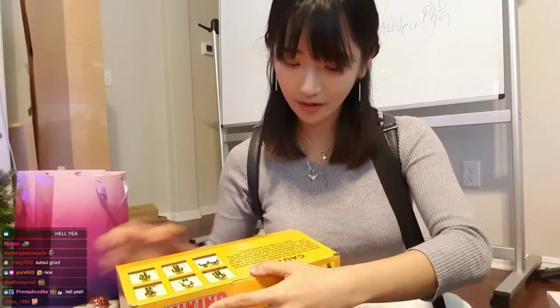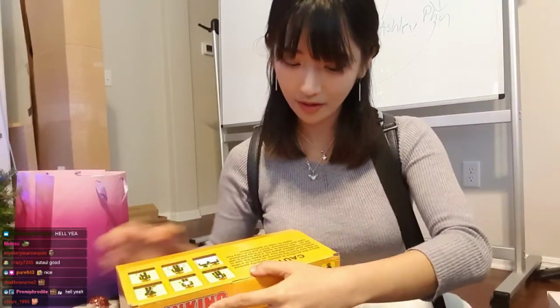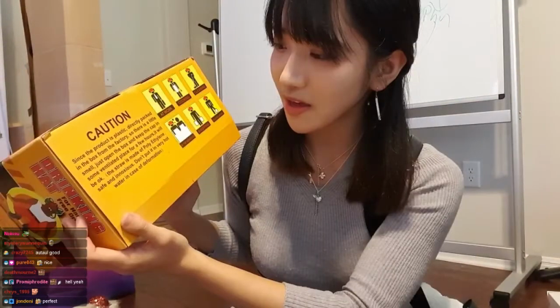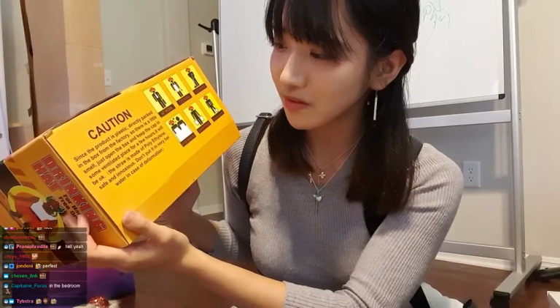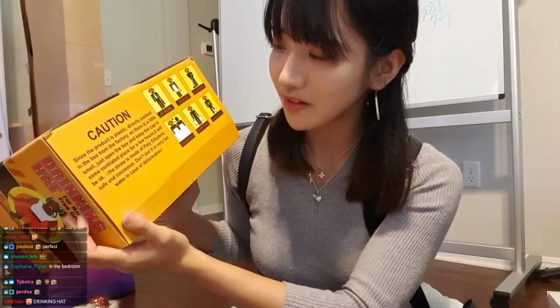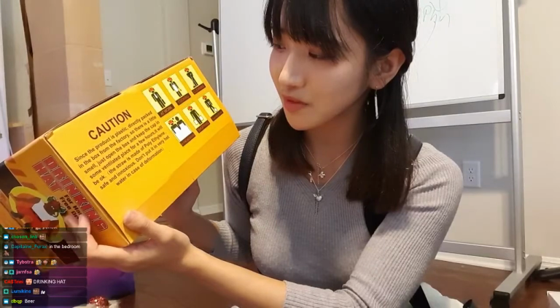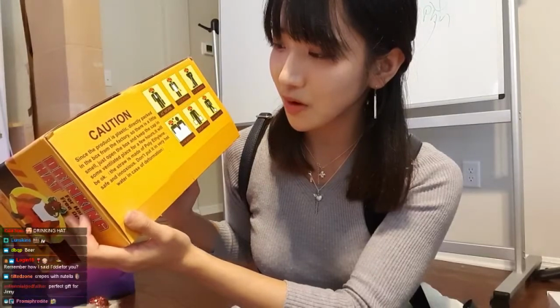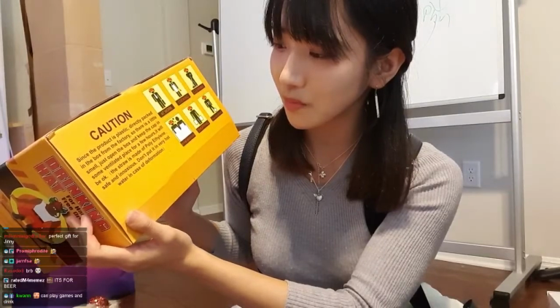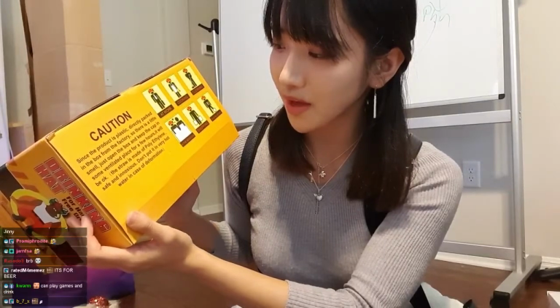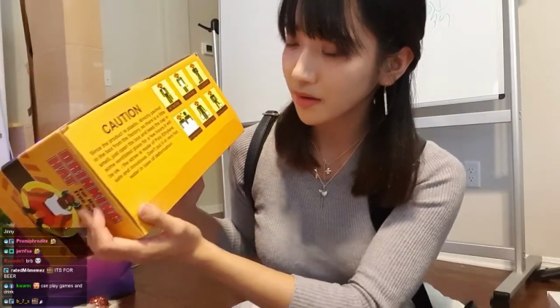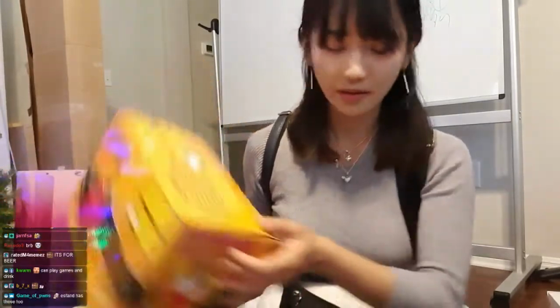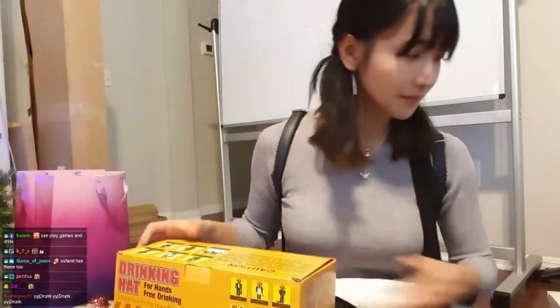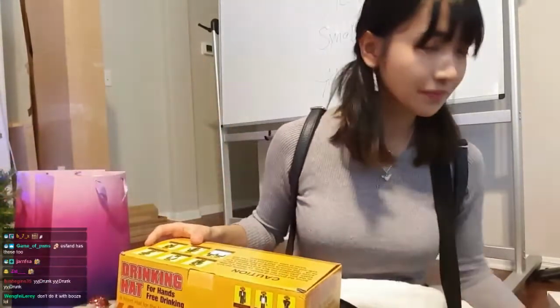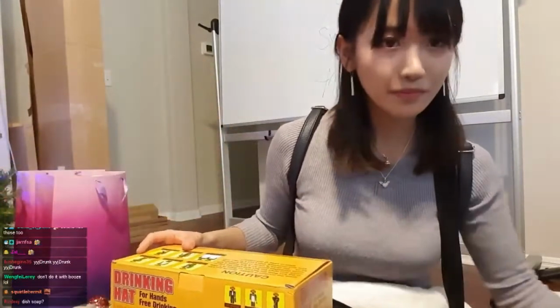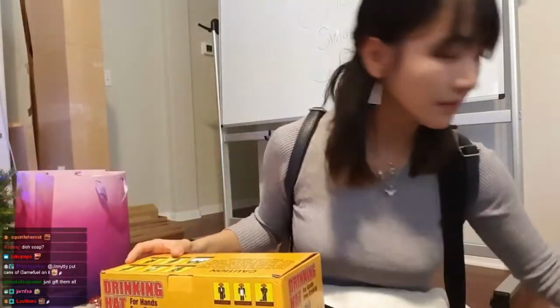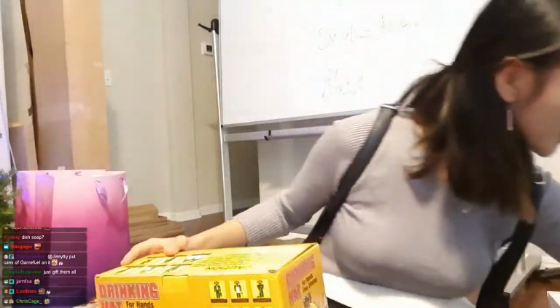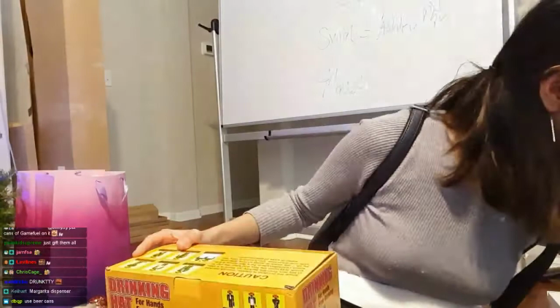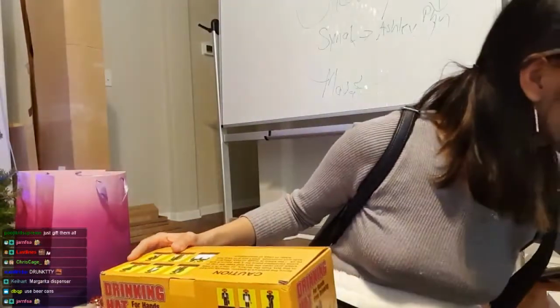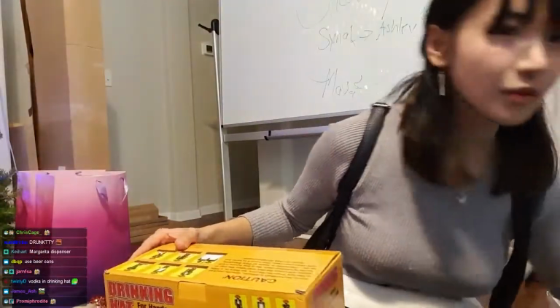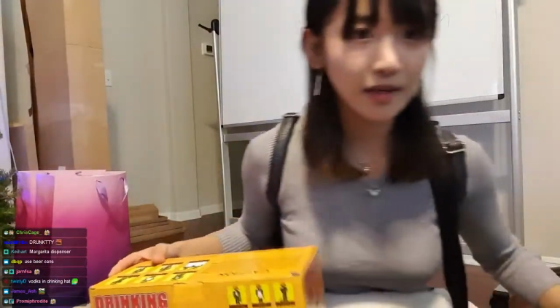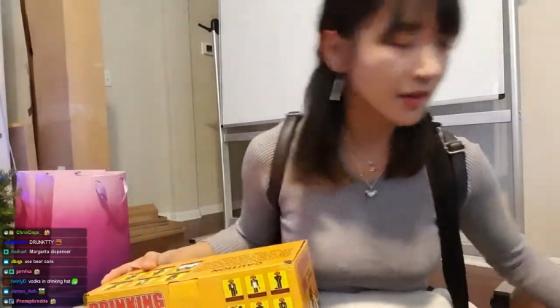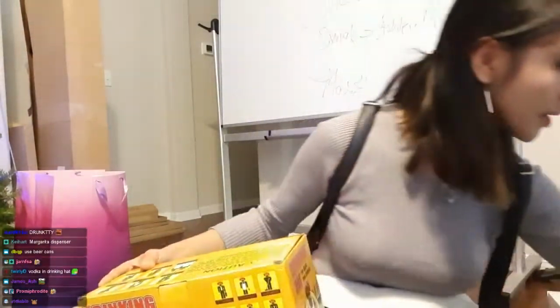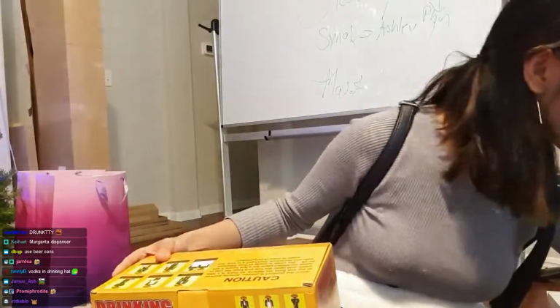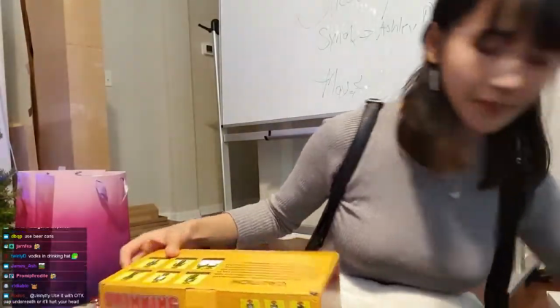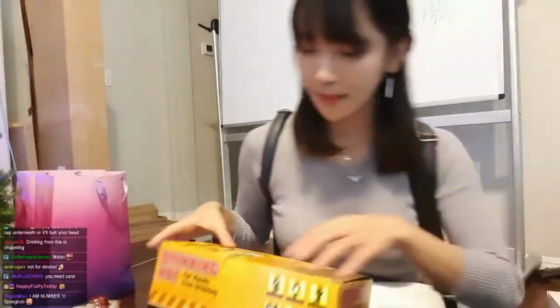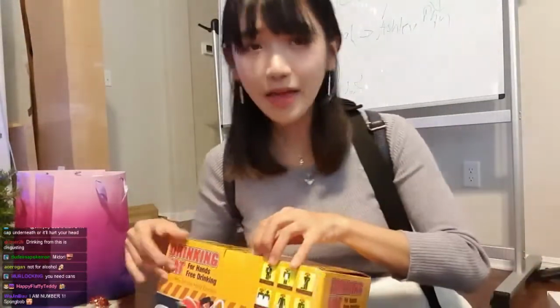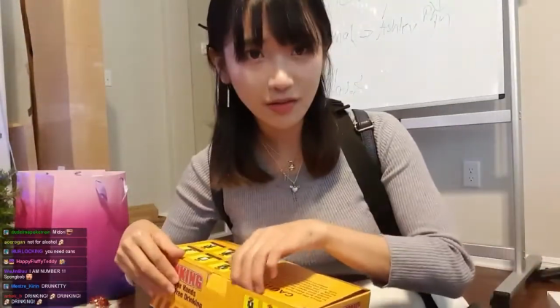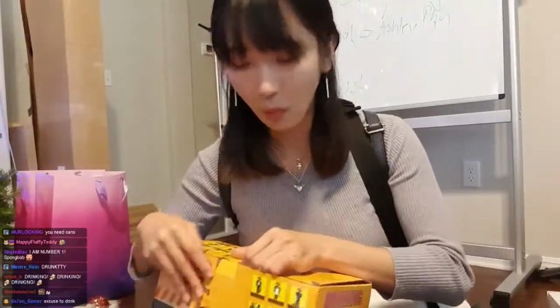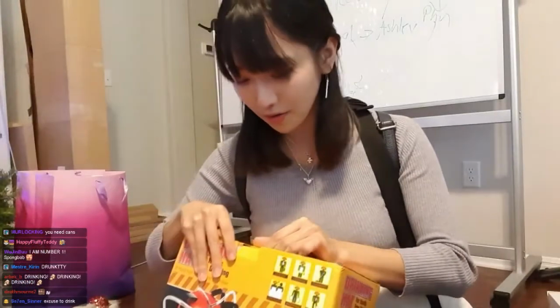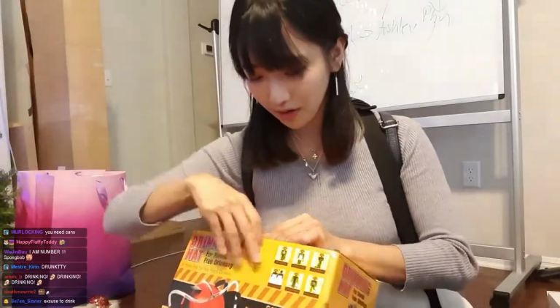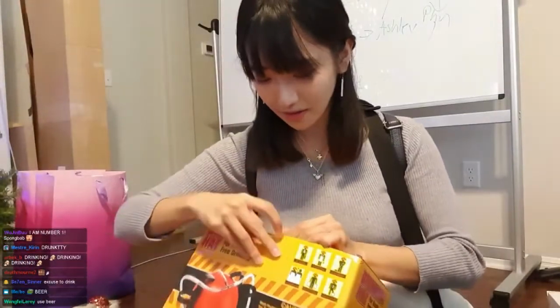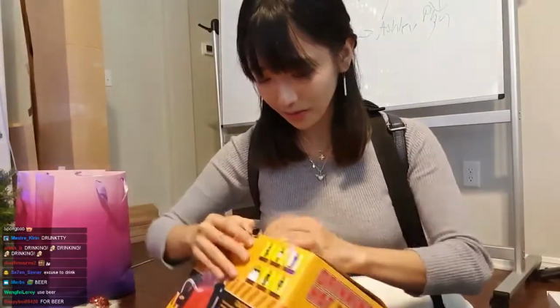Just open the box, get the cap in some place for a few hours, it will be okay. Is it for the beer? I think it can be any drinks — water, cocktail, whatever.